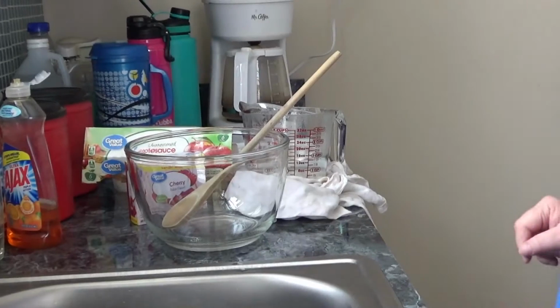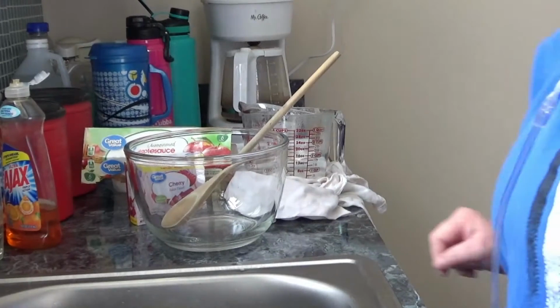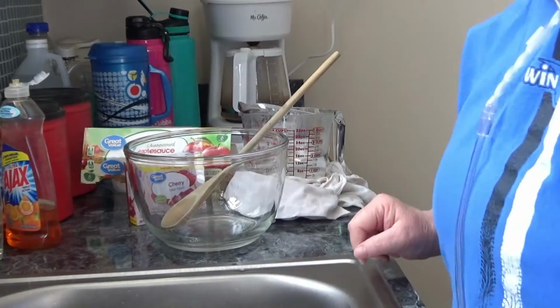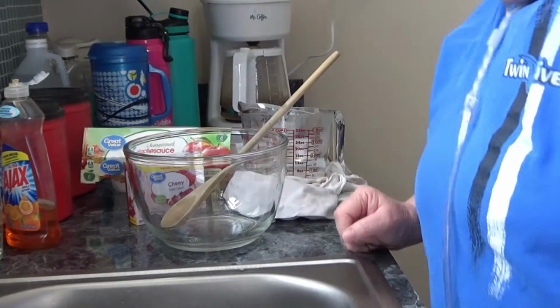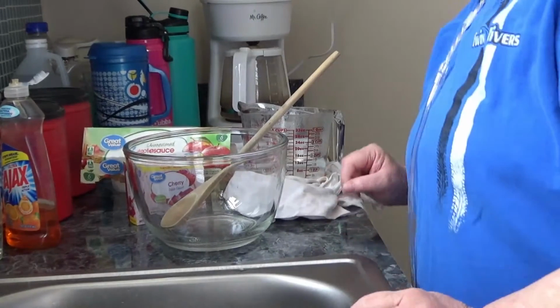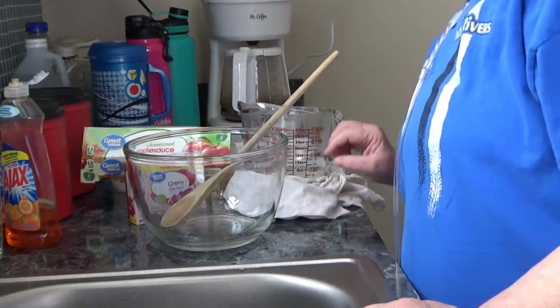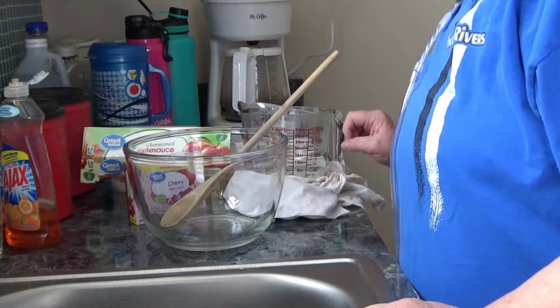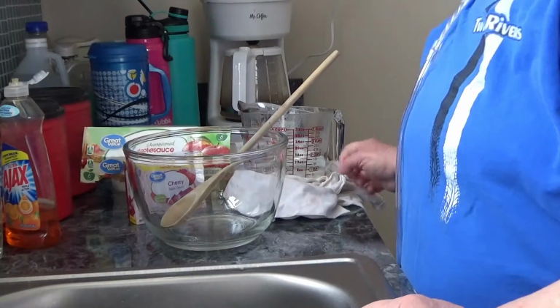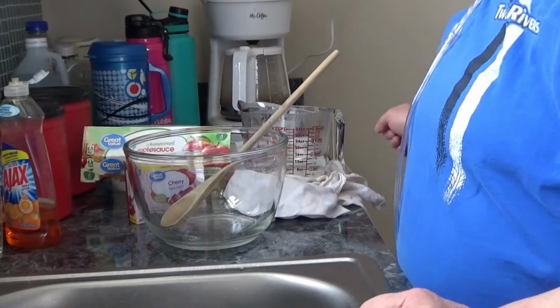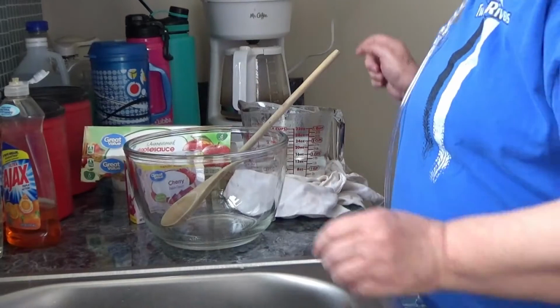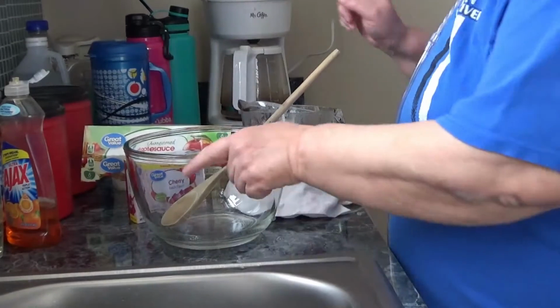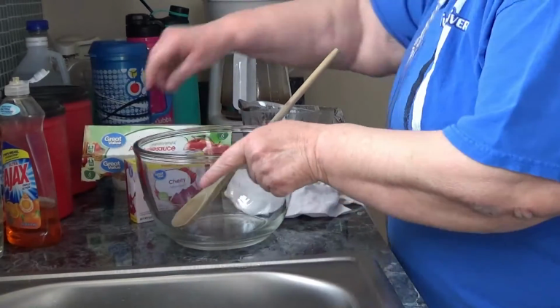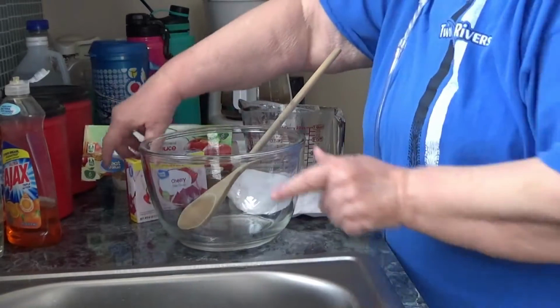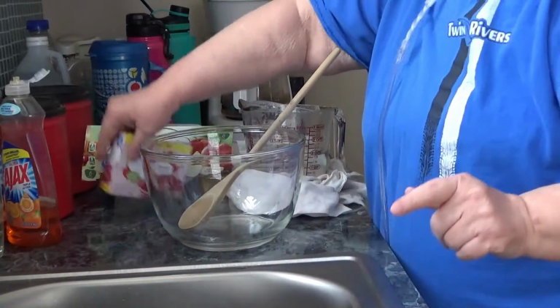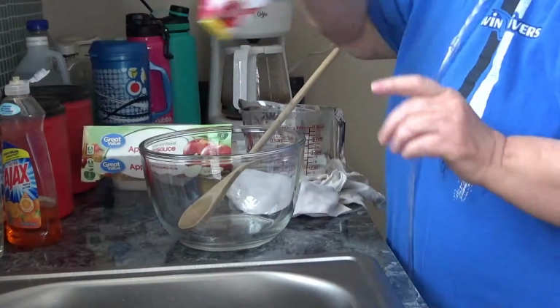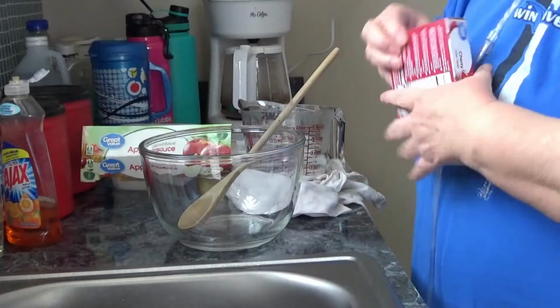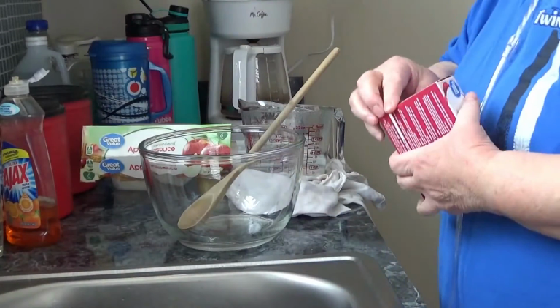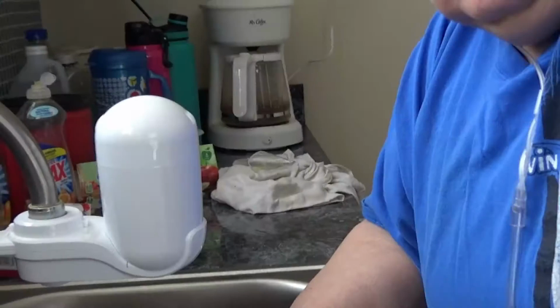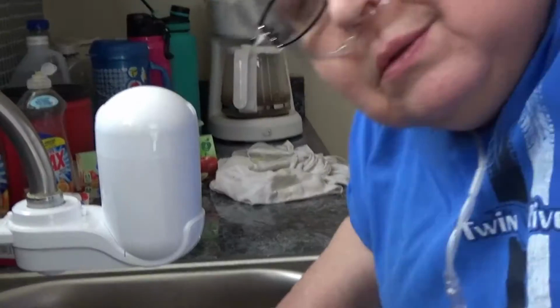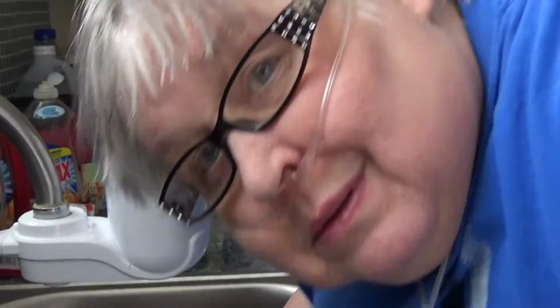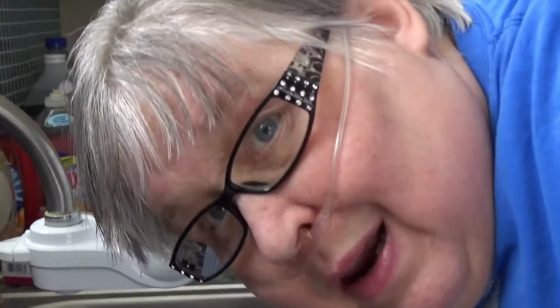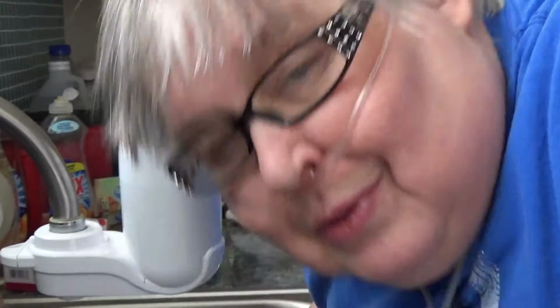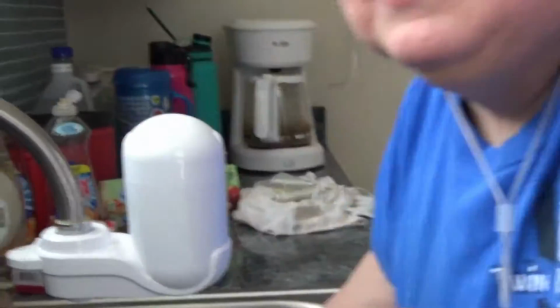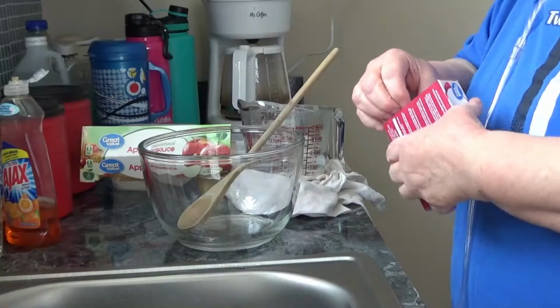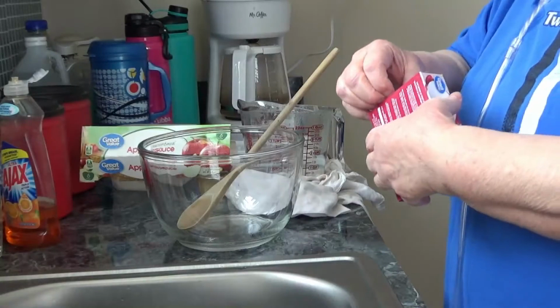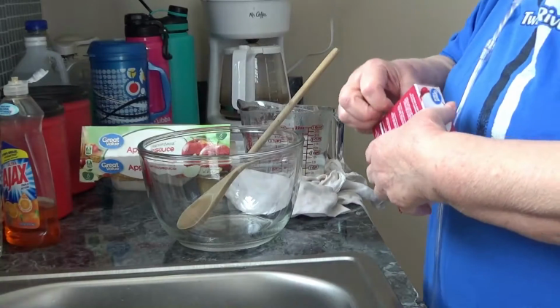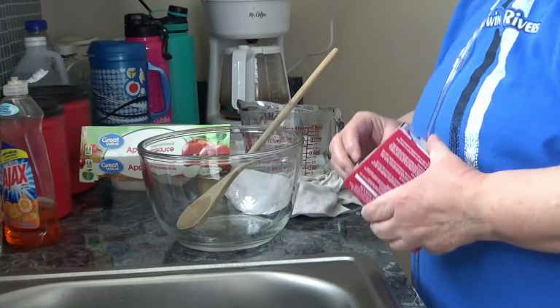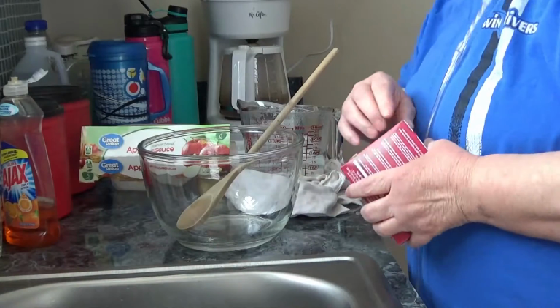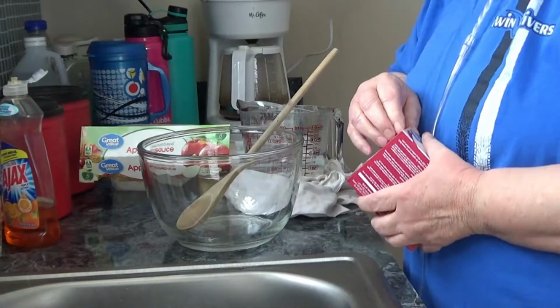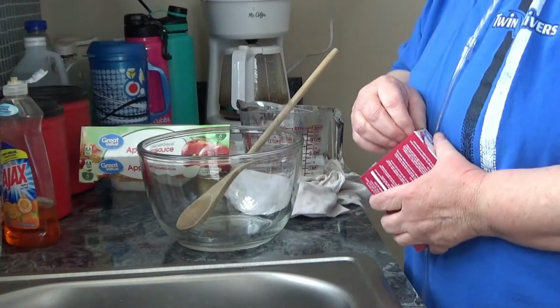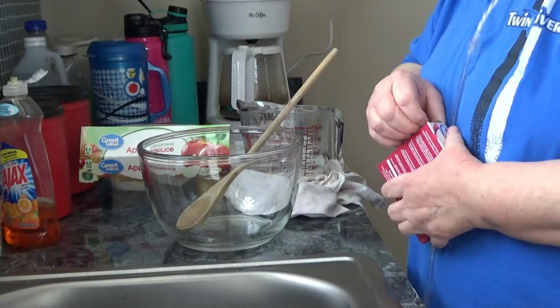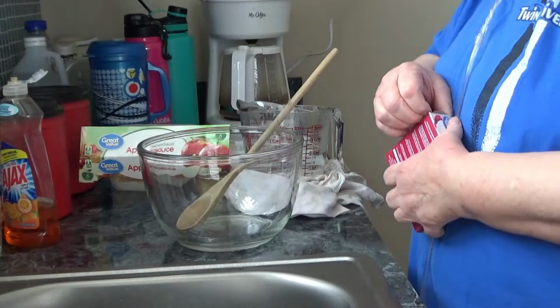Good morning, everybody. This is Glenda with Freelins and Friends Crafts Plus. Today's craft is something unusual.